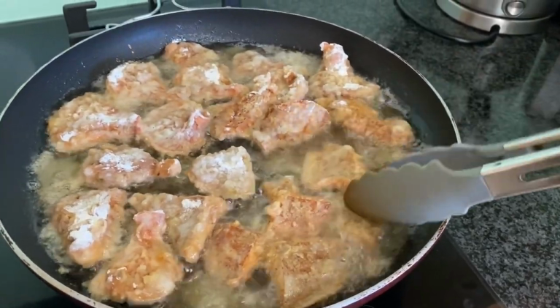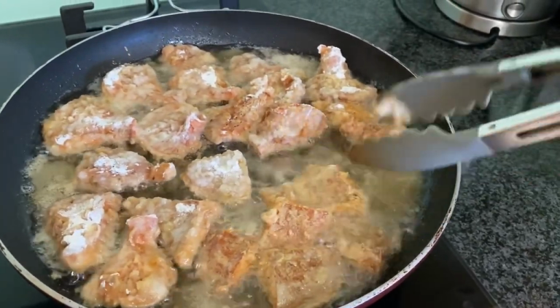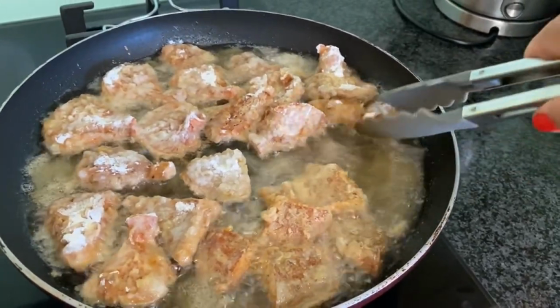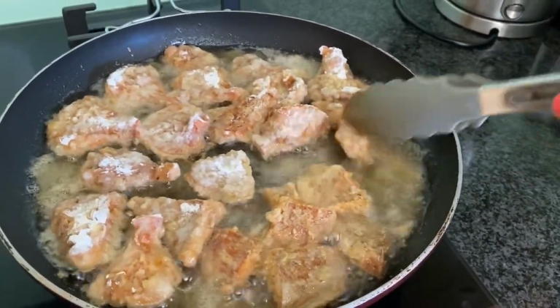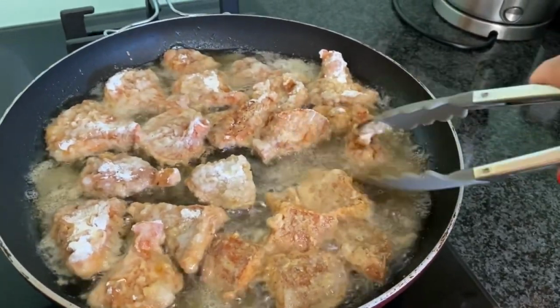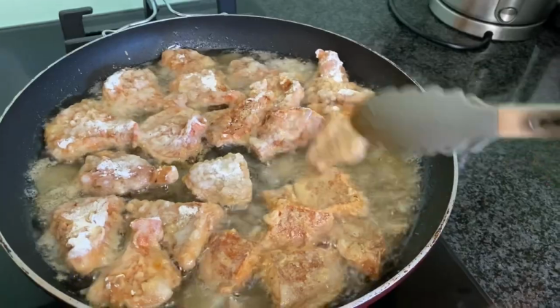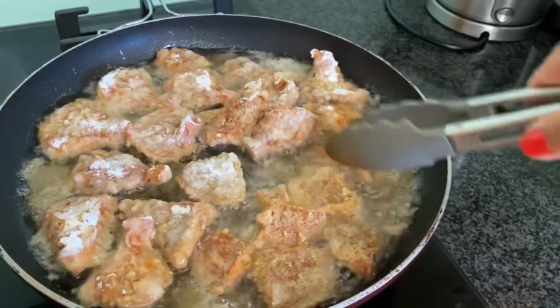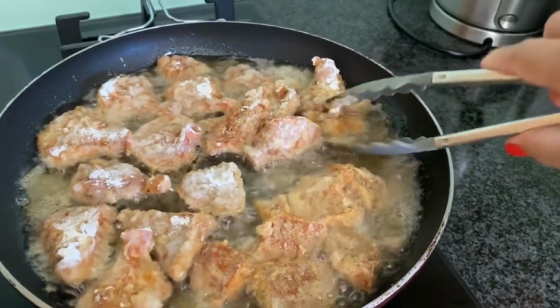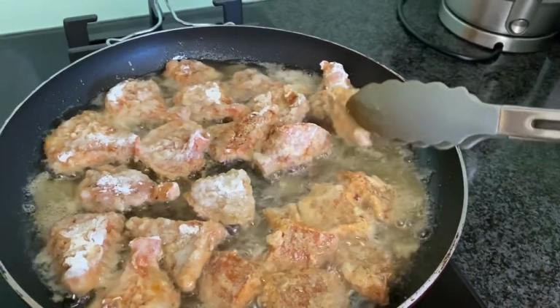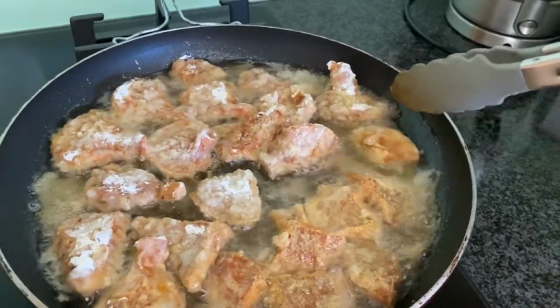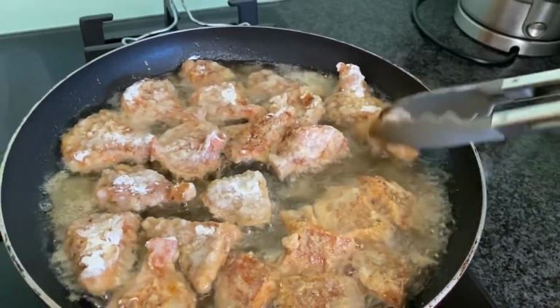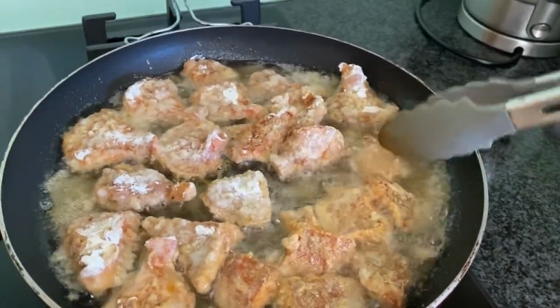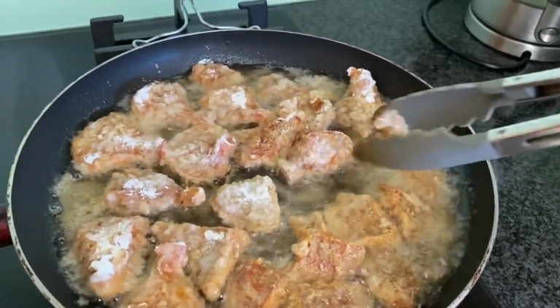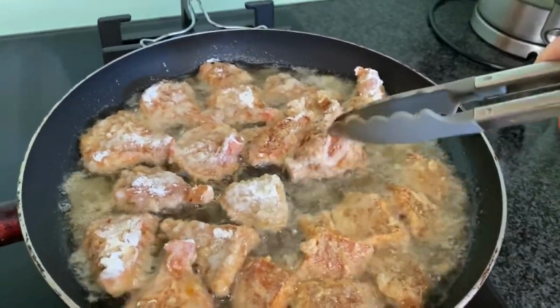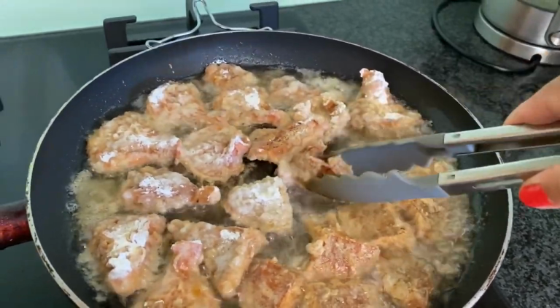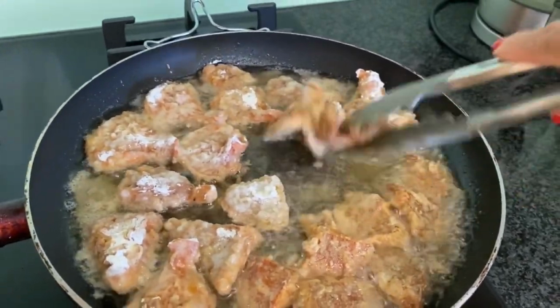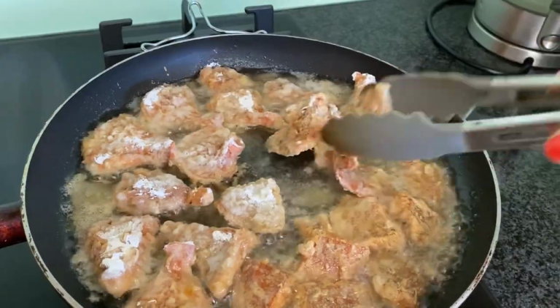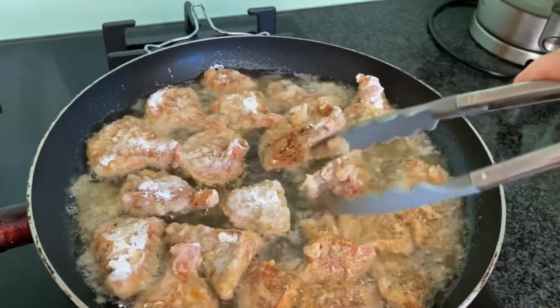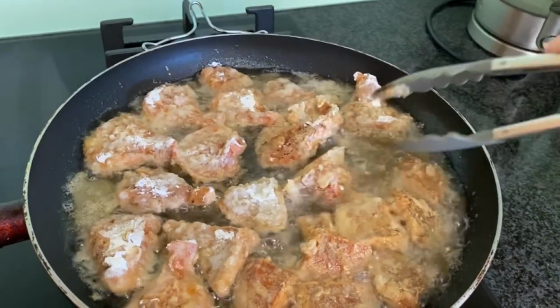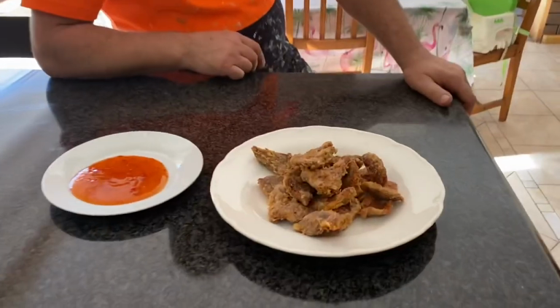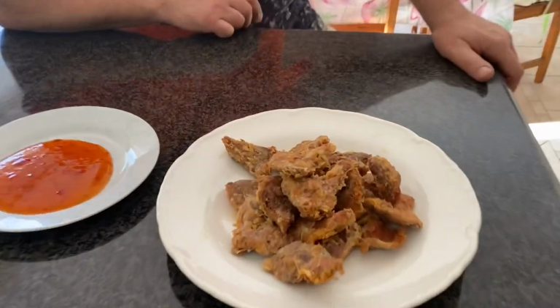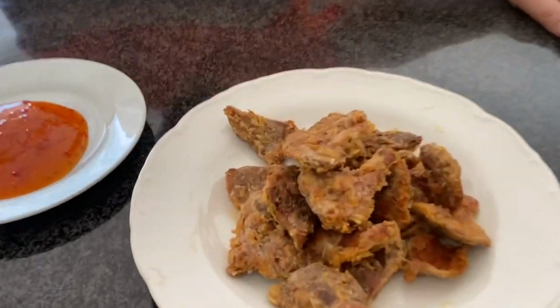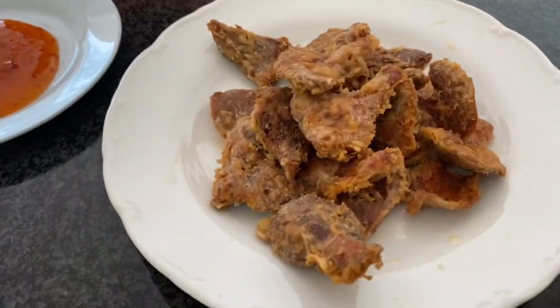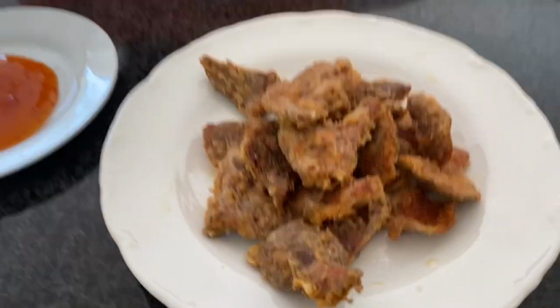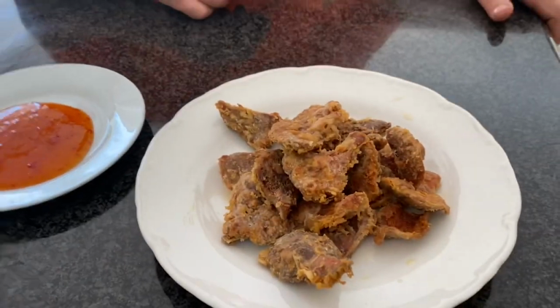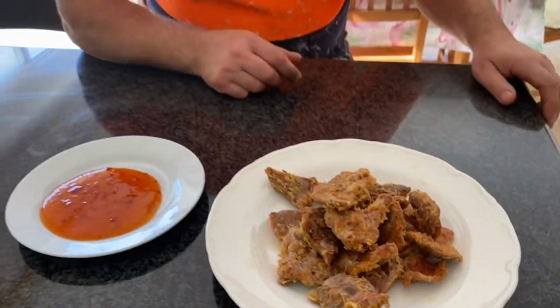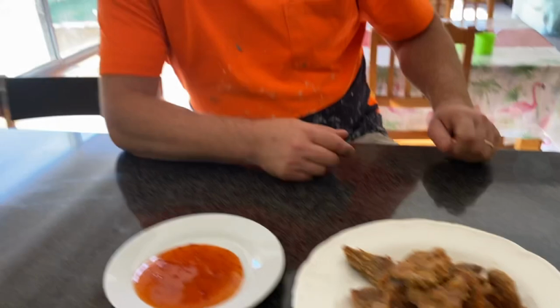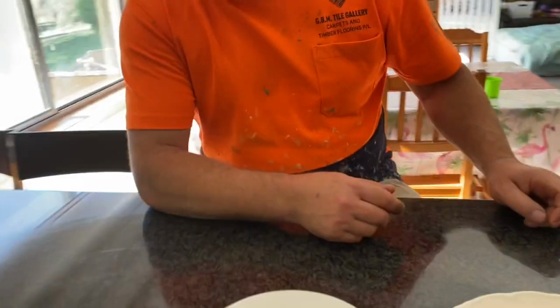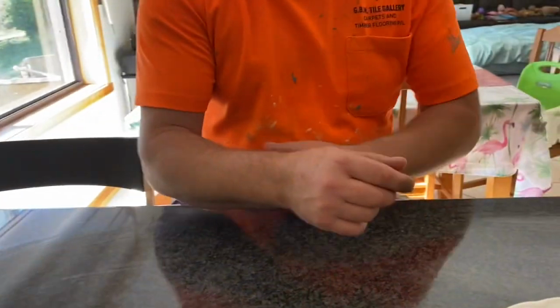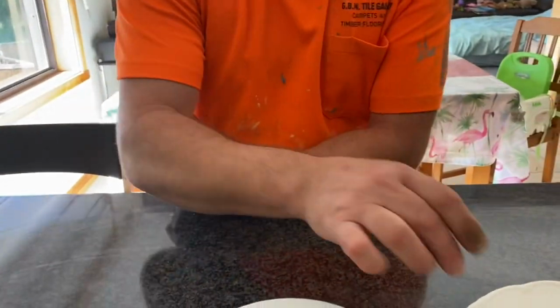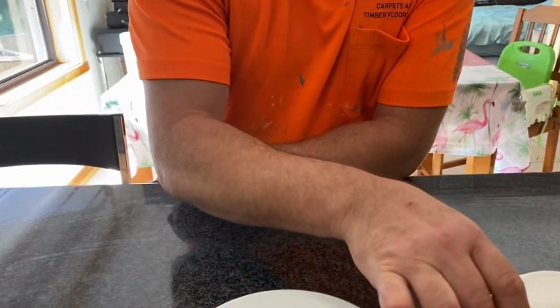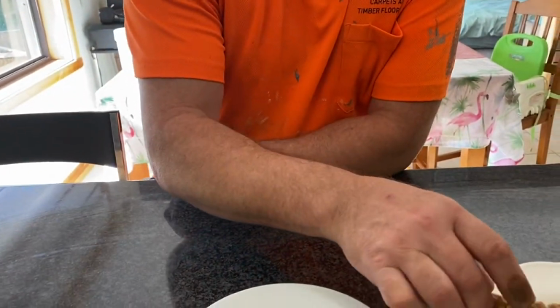Delicious. Nice and crispy mushroom. The first mushroom is ready and cooked, and I have my sweet chili sauce.